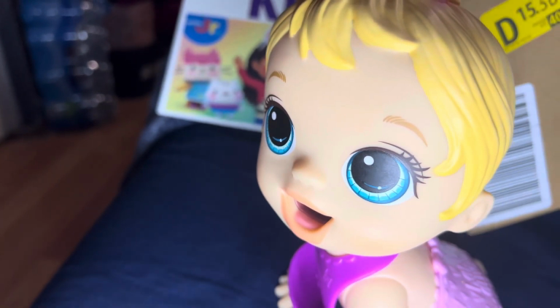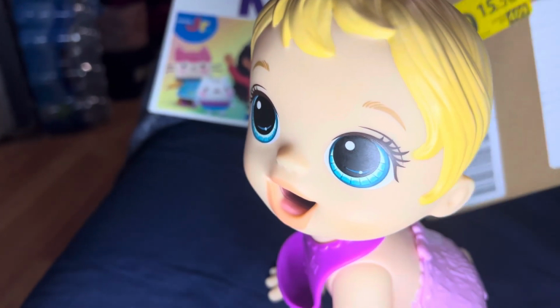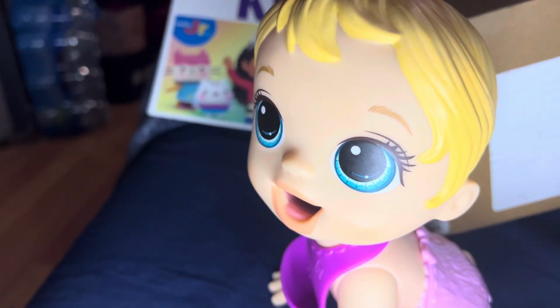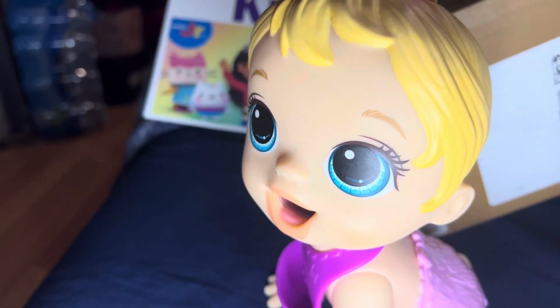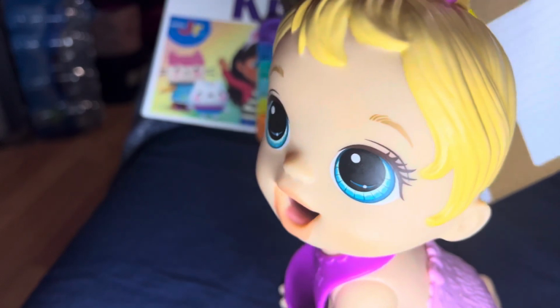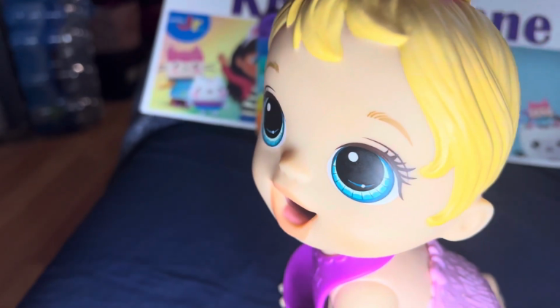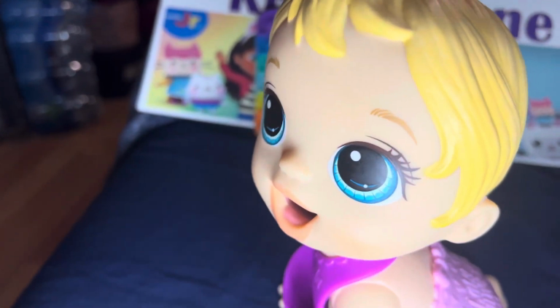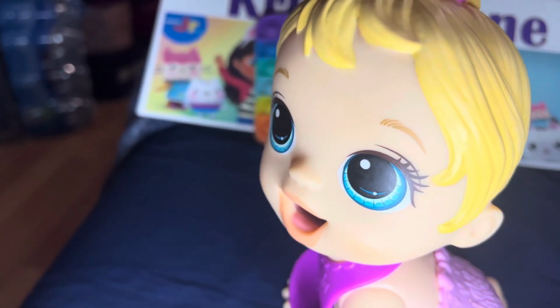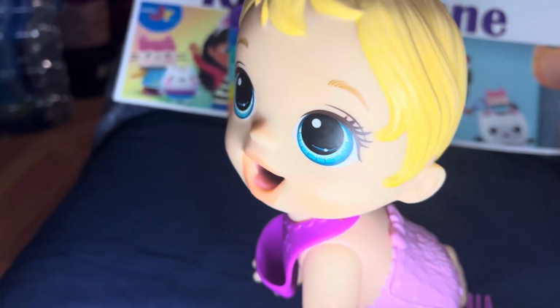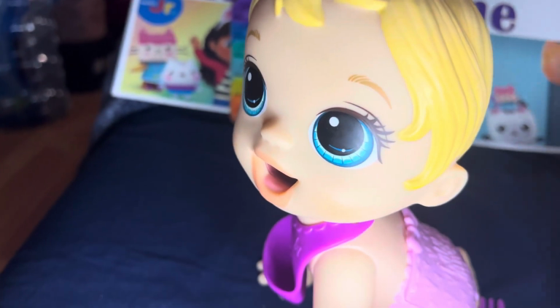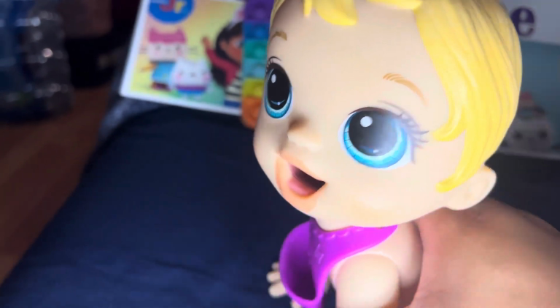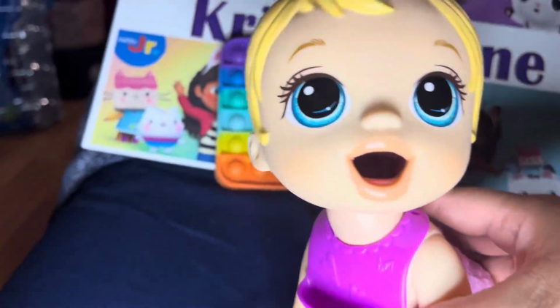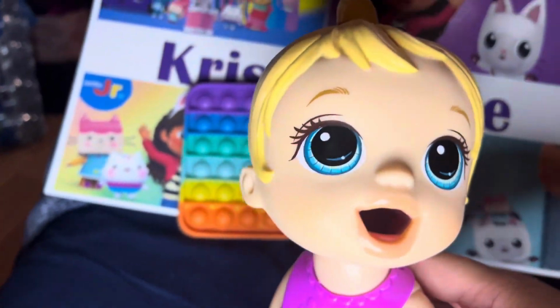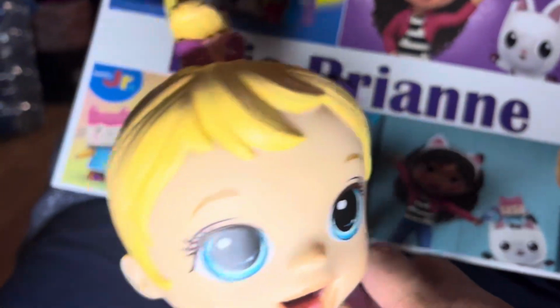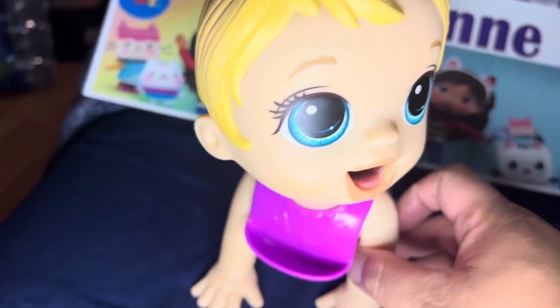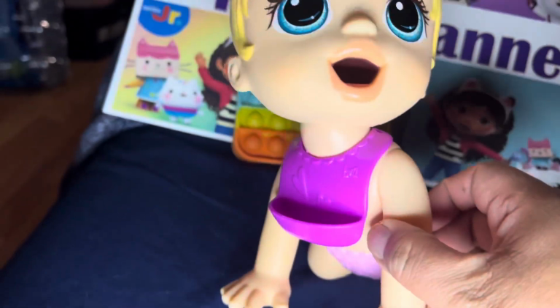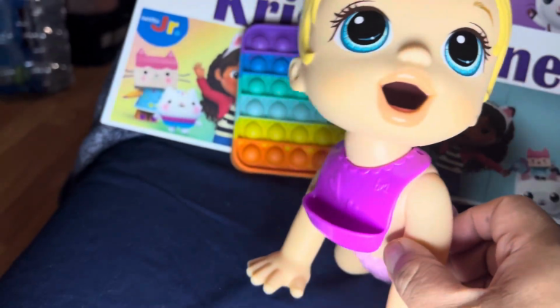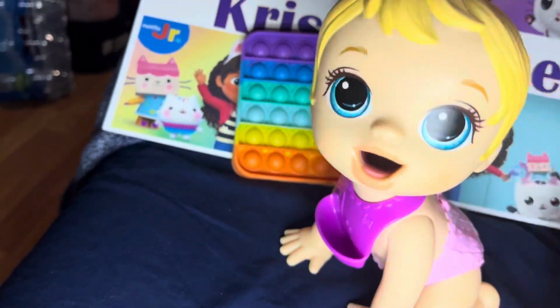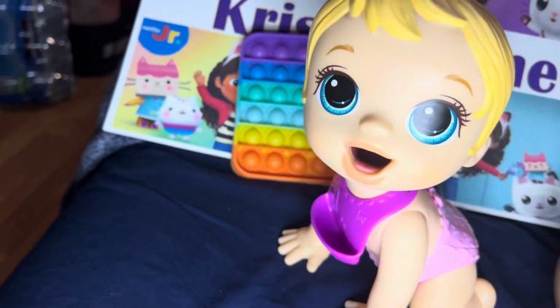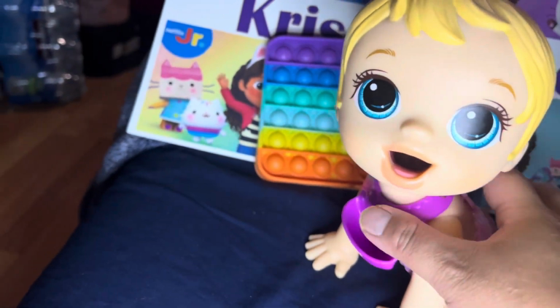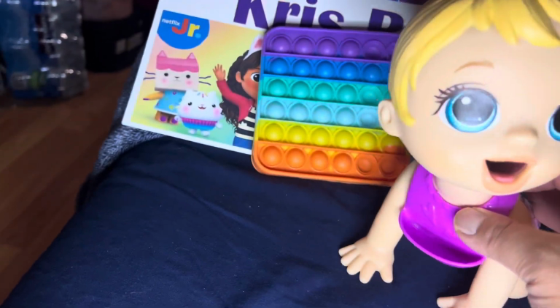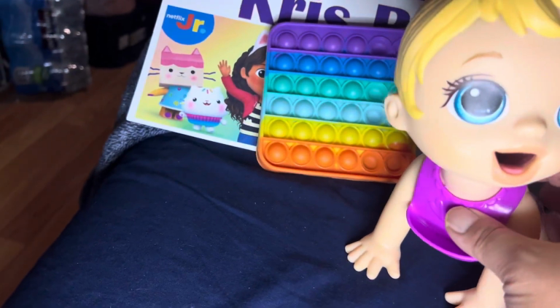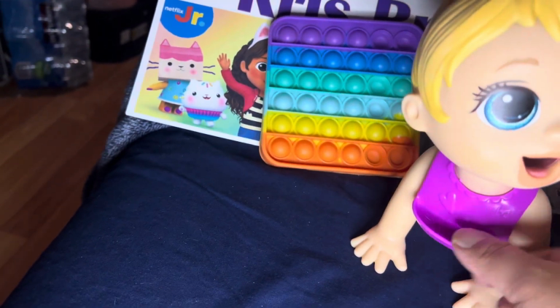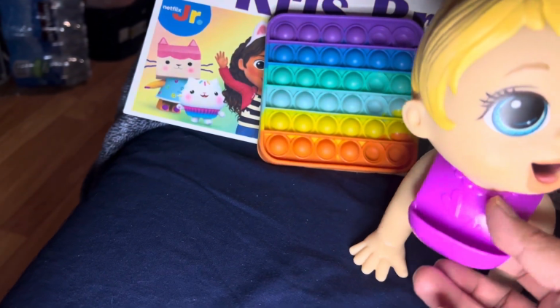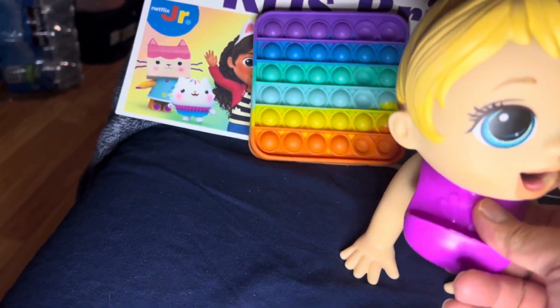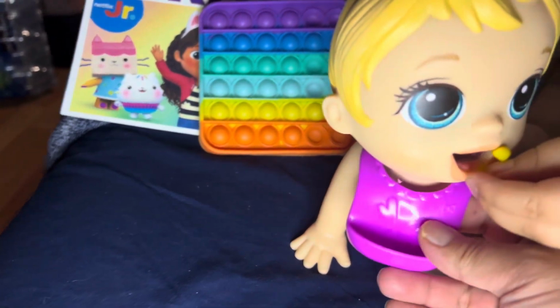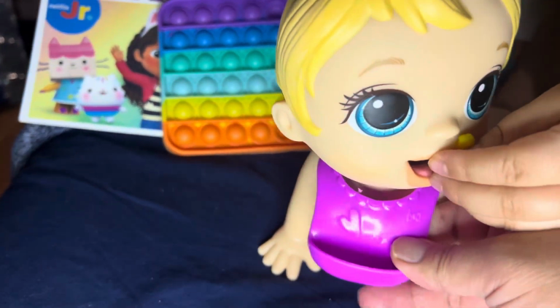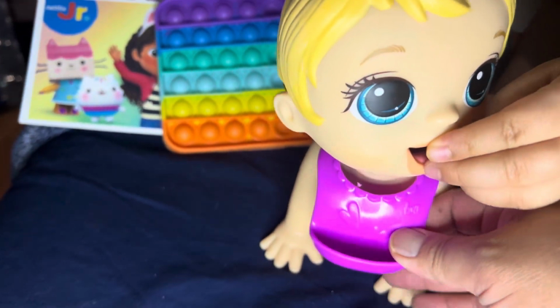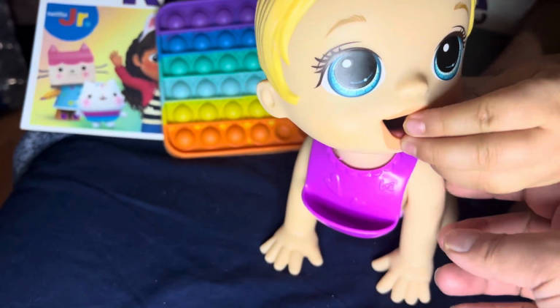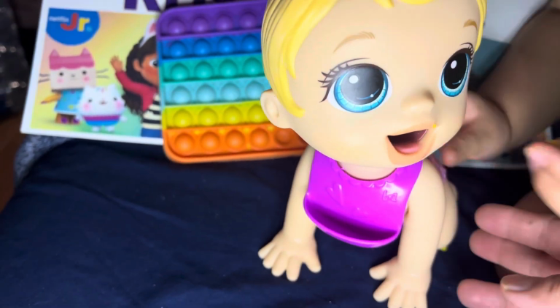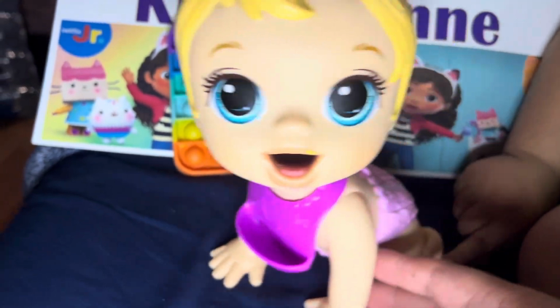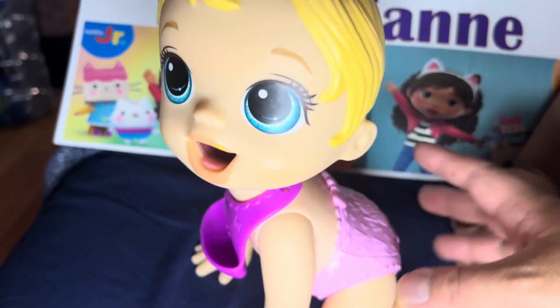What else do we have? That's all we have. And this Baby Alive can eat. It comes with a bib. Here's the bib. We put it all ready. And Brianna is feeding the baby.